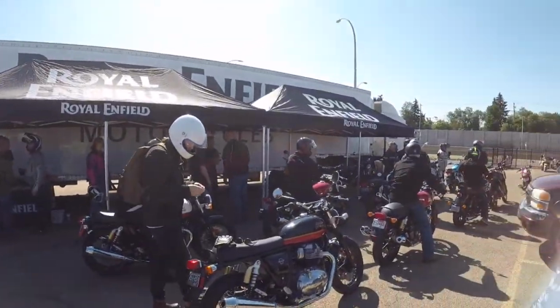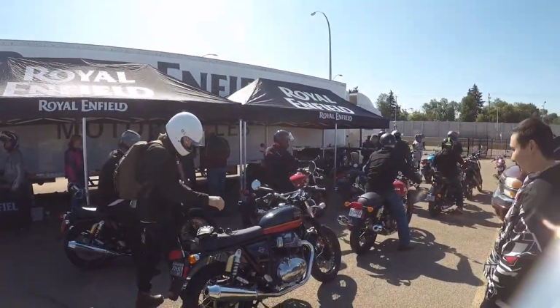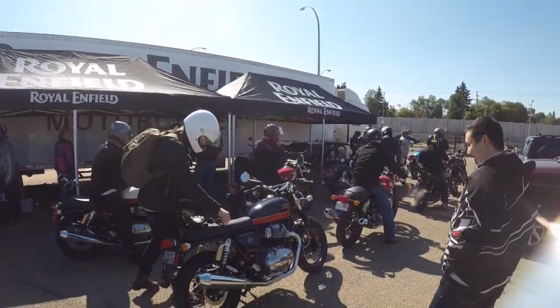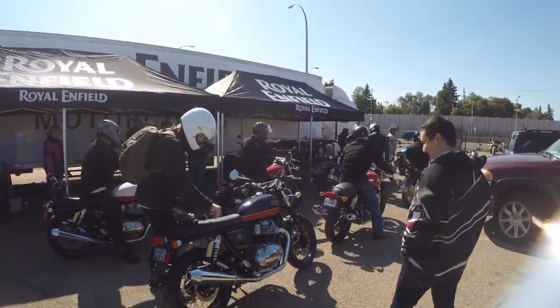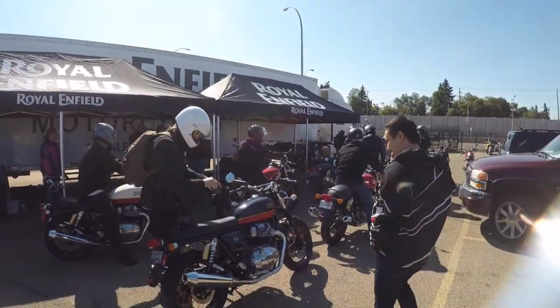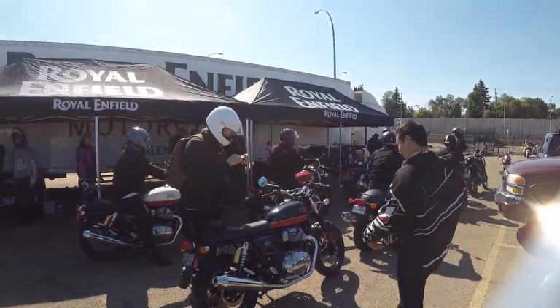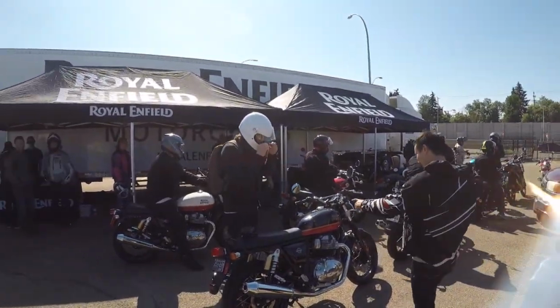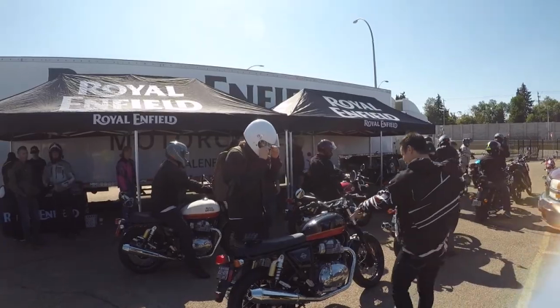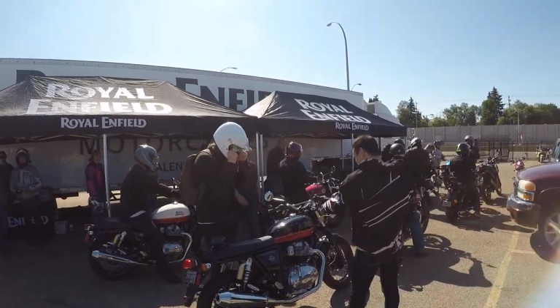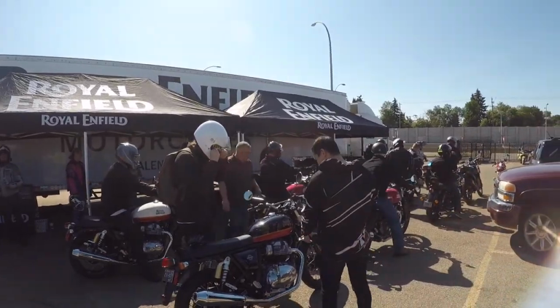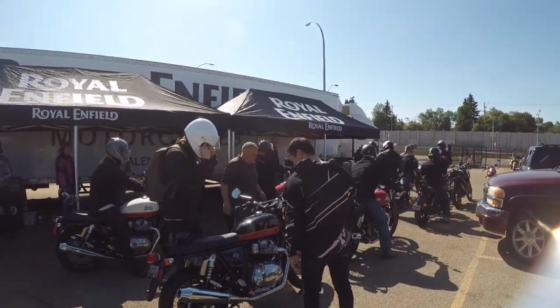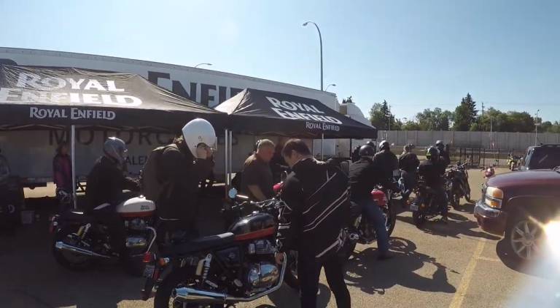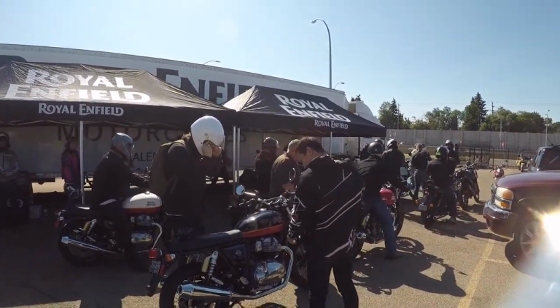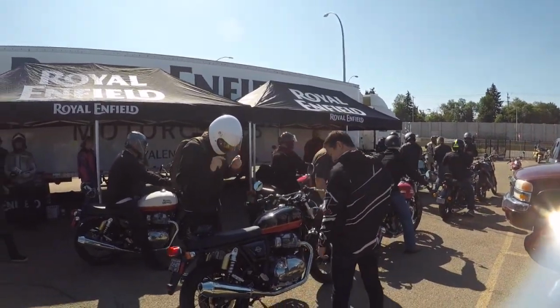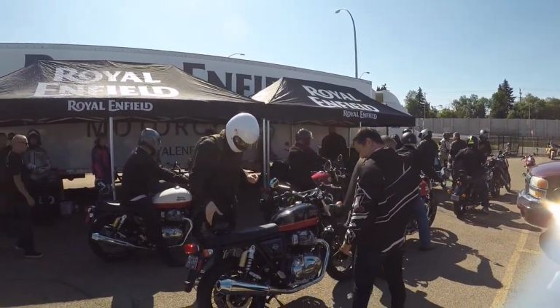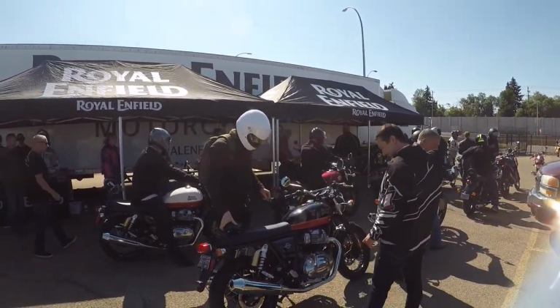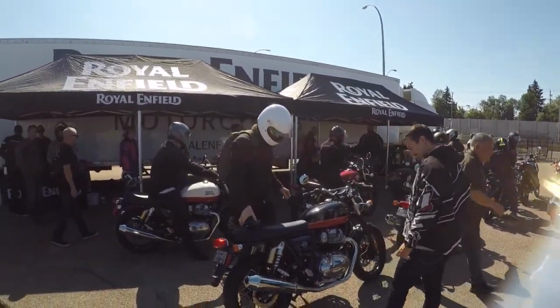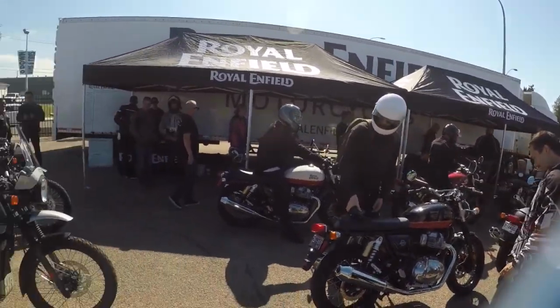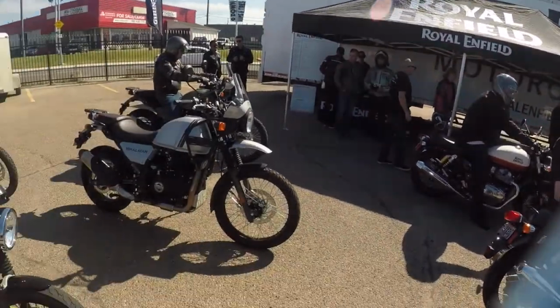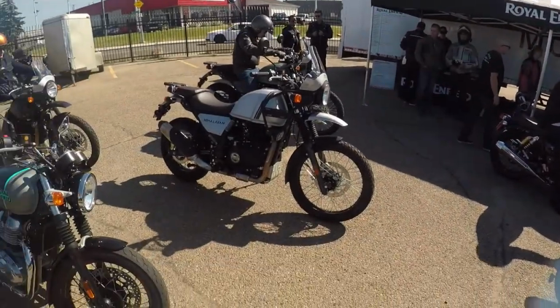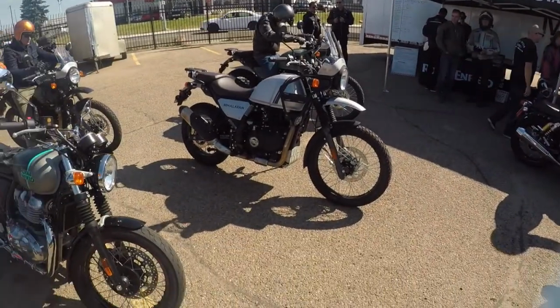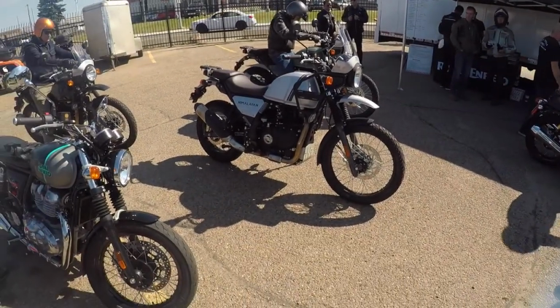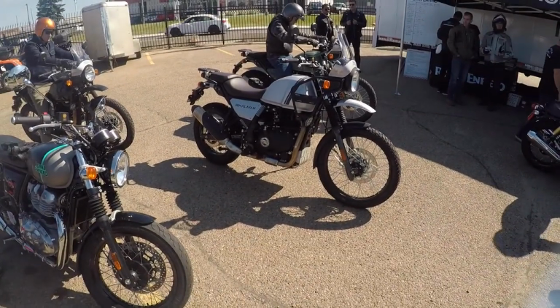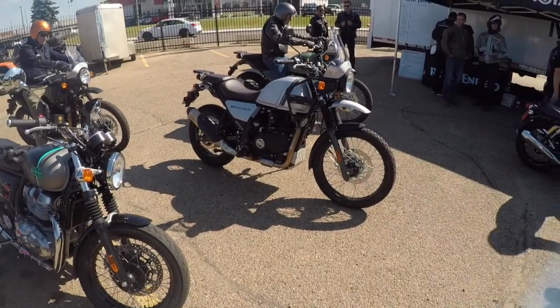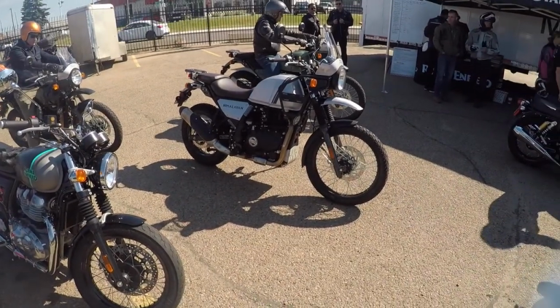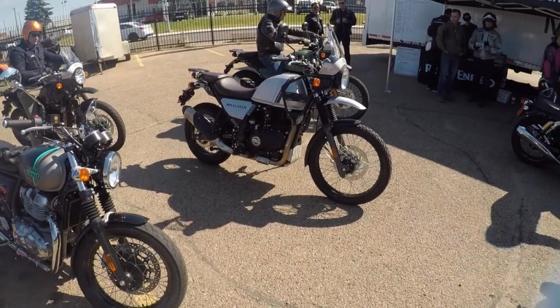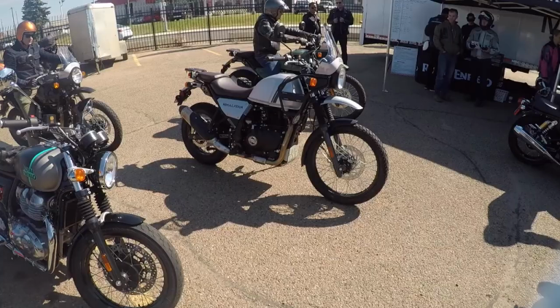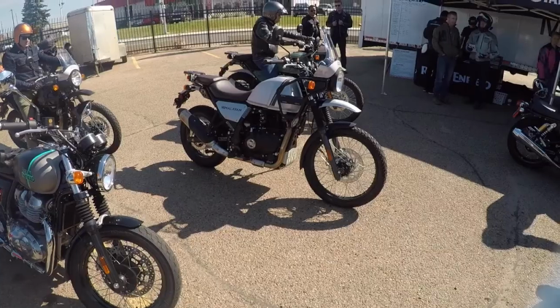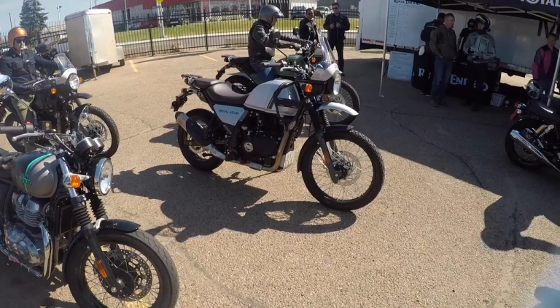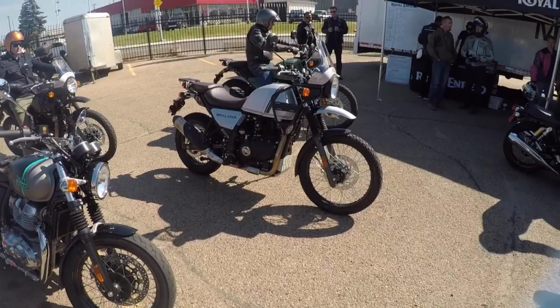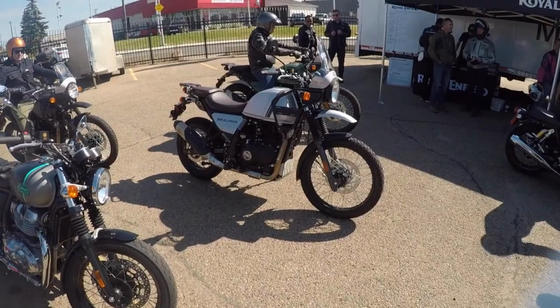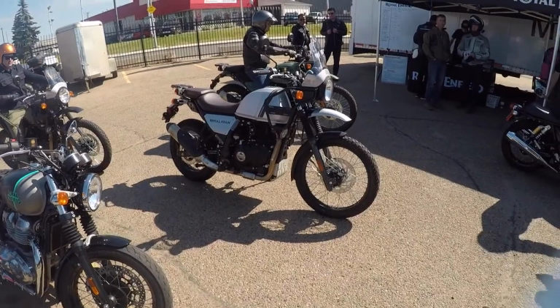Okay everybody, this is the Royal Enfield test ride days. This will be first impressions of bike number seven: the Royal Enfield Himalayan.